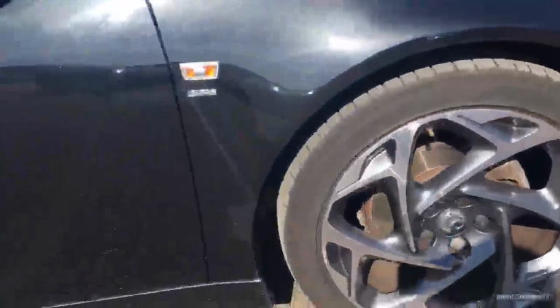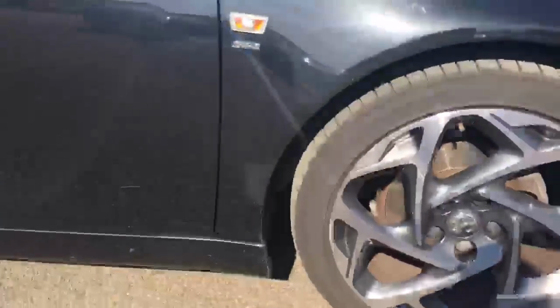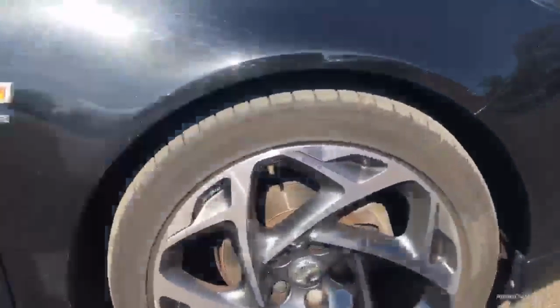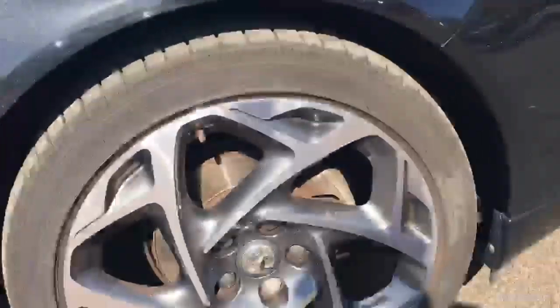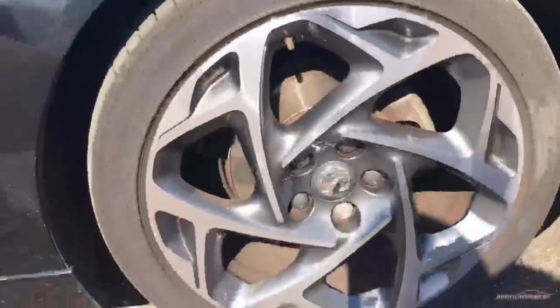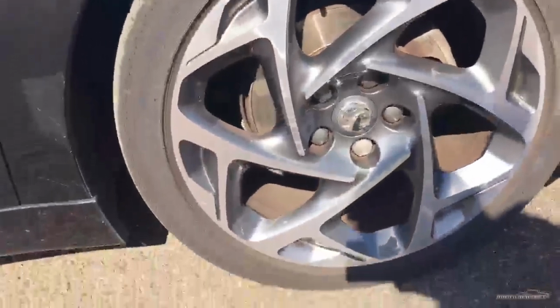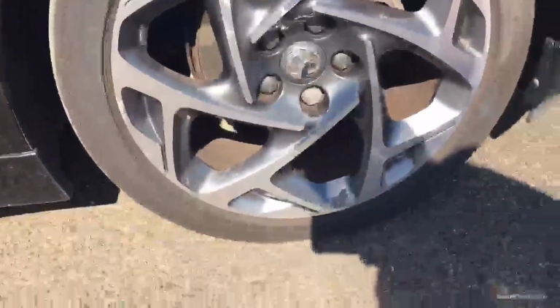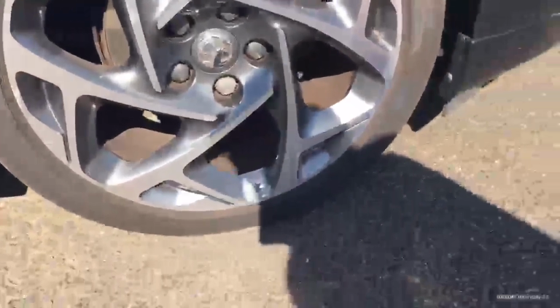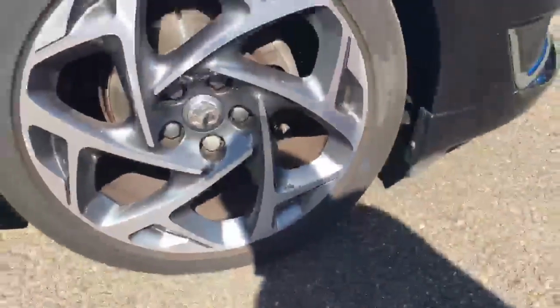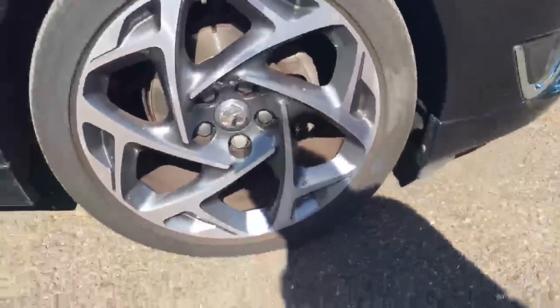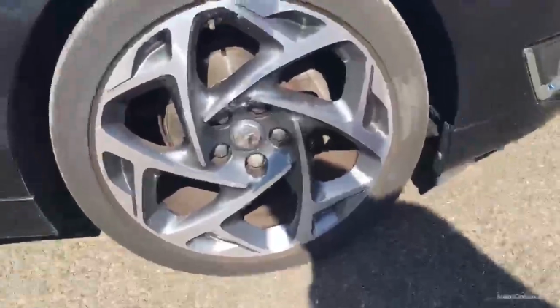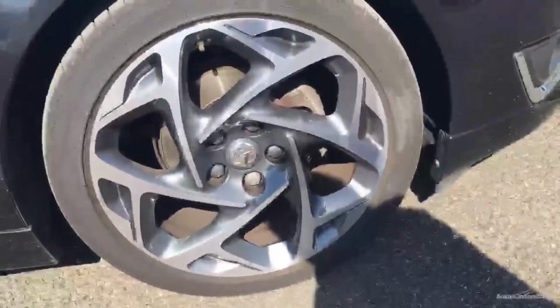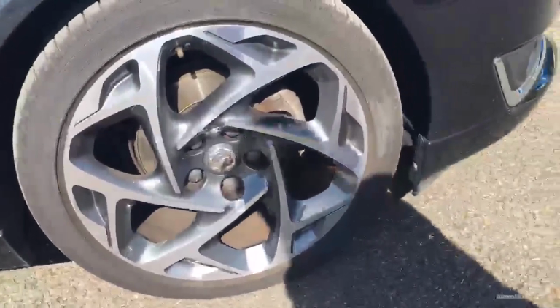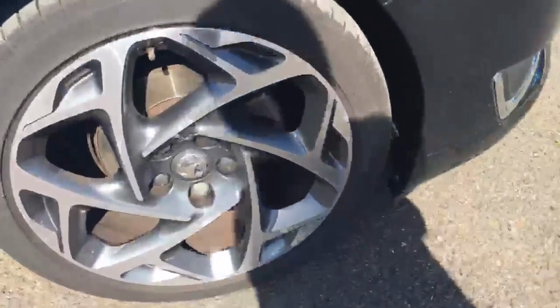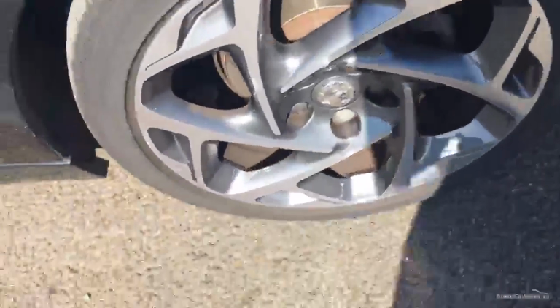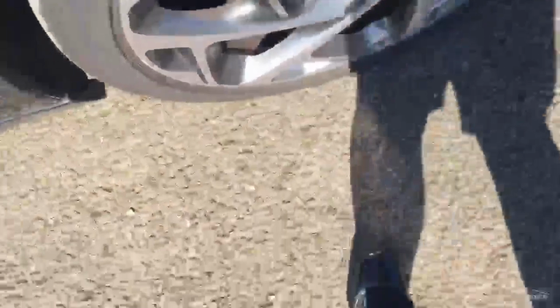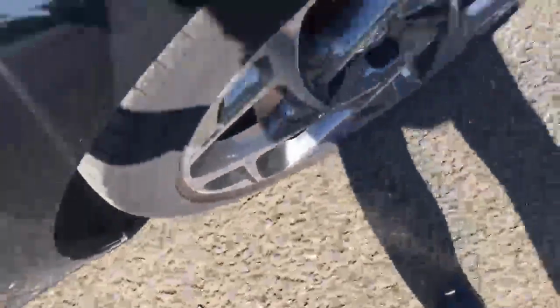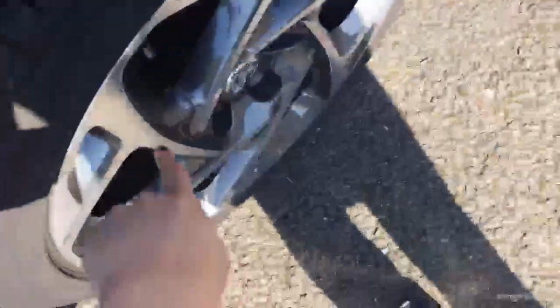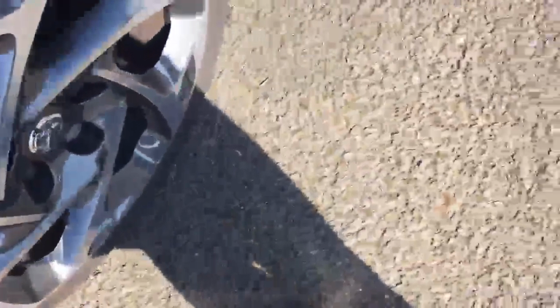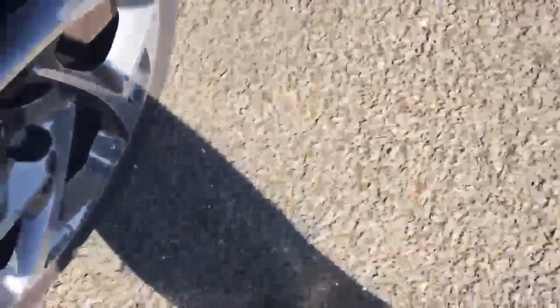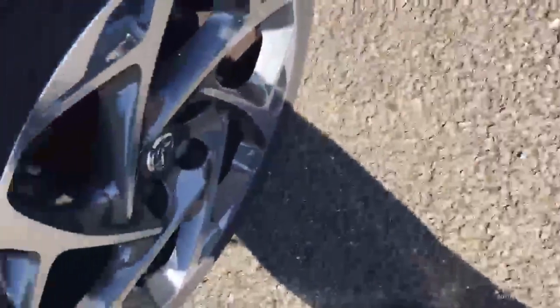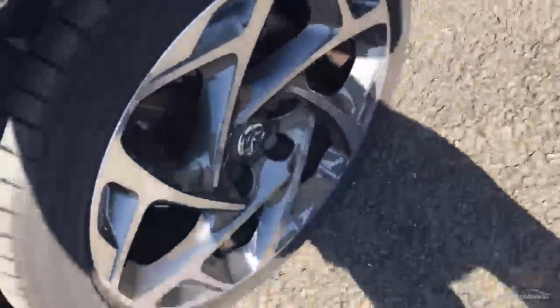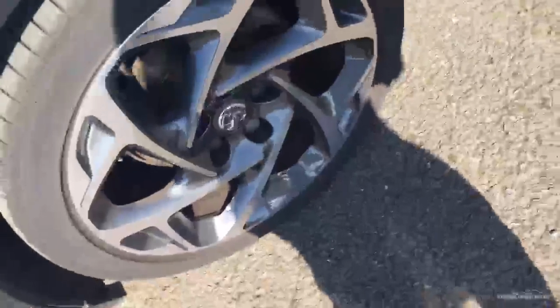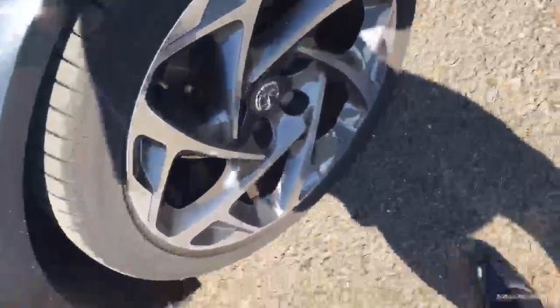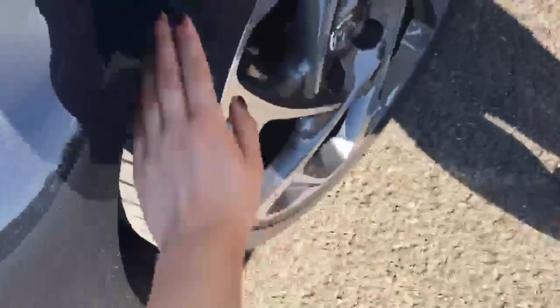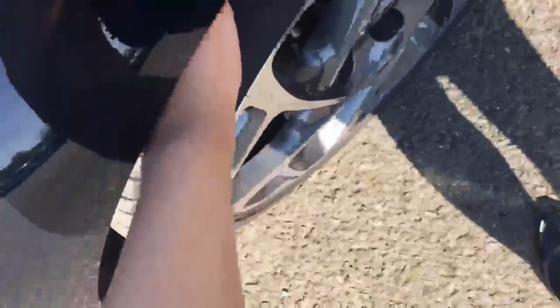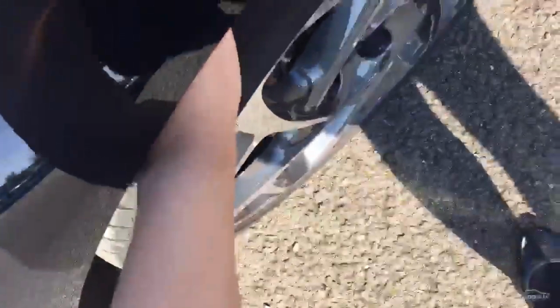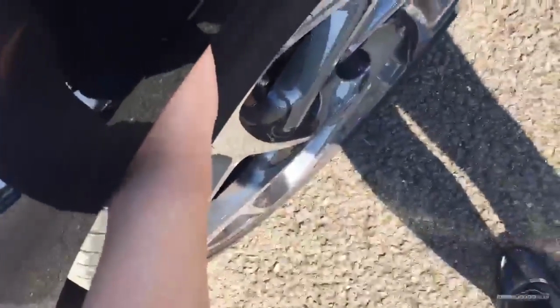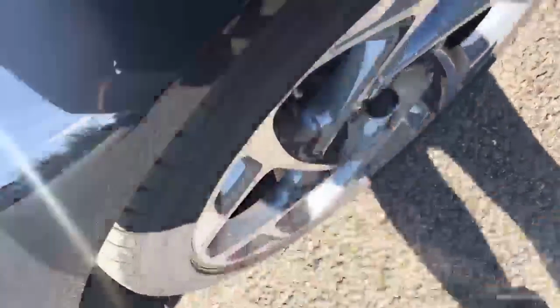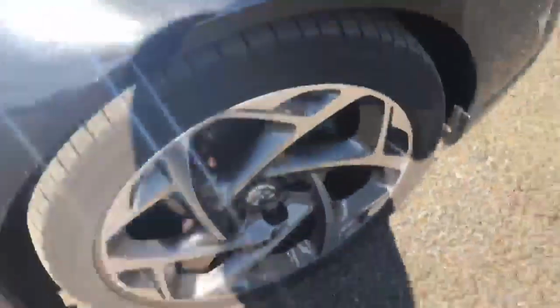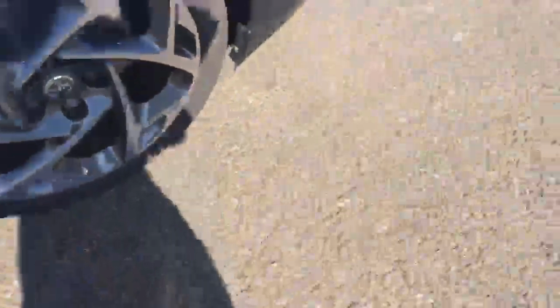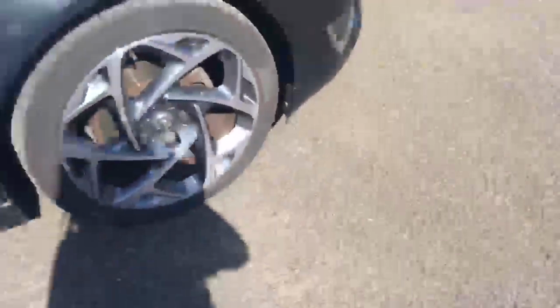Coming round to the first arch, the paint work is neat and tidy. We've got lovely alloys on the car — they really do look well, nice and shiny. They're diamond-turned alloys which is great. We've got a tread depth of just over 5mm on that one.